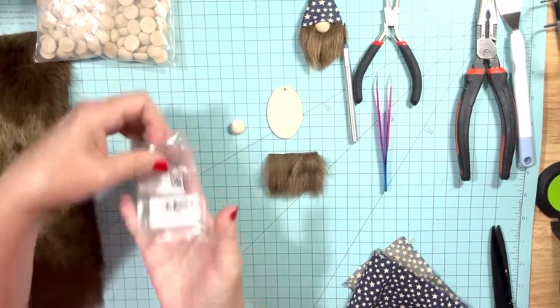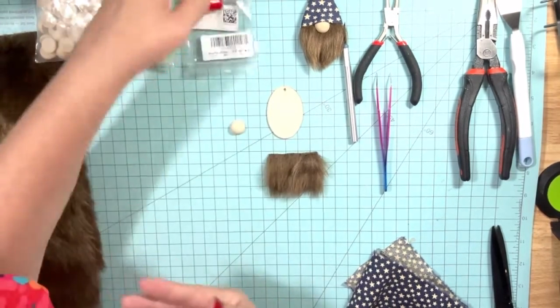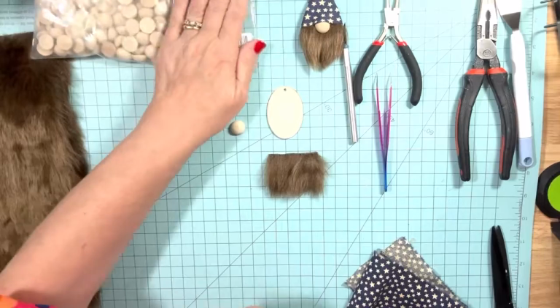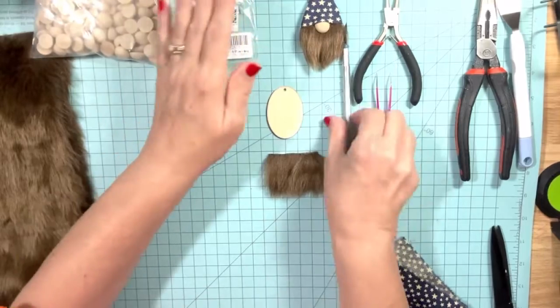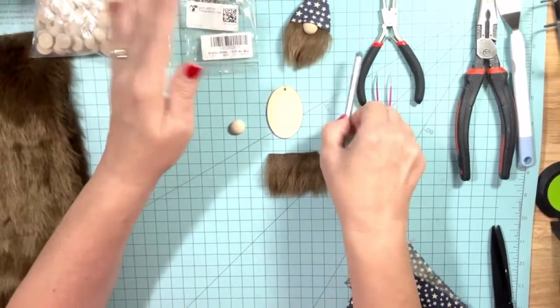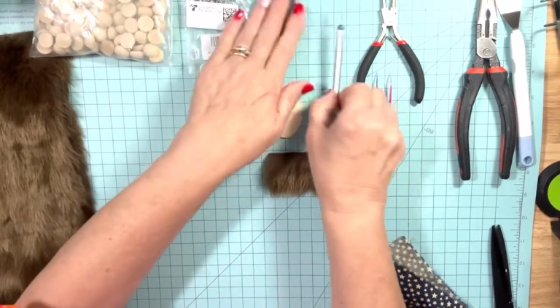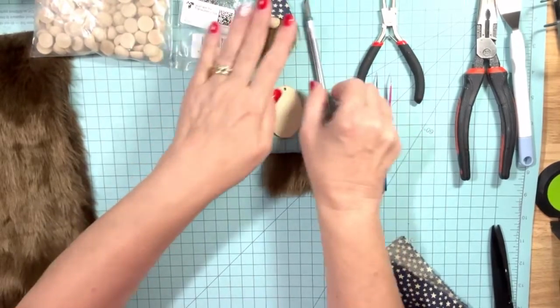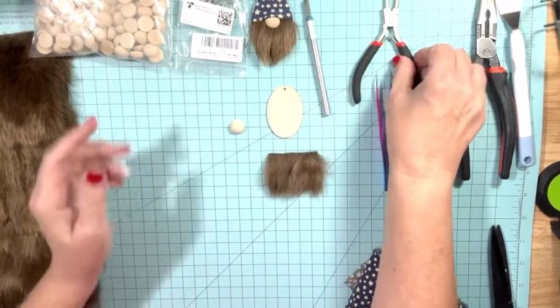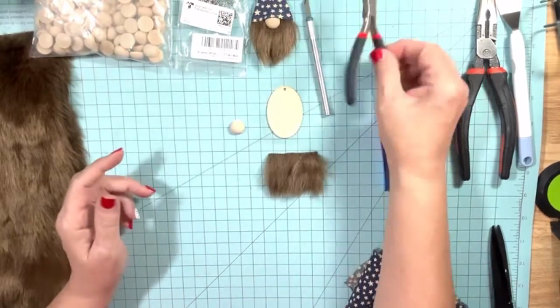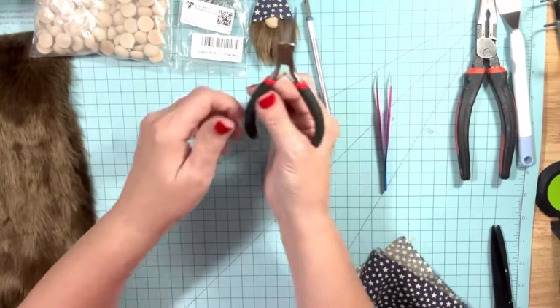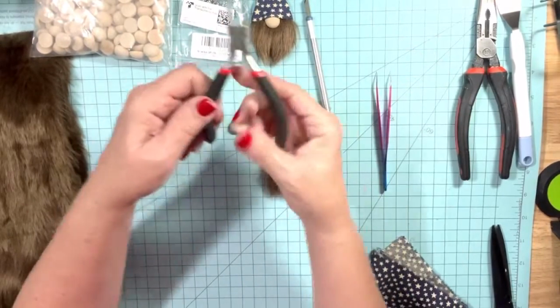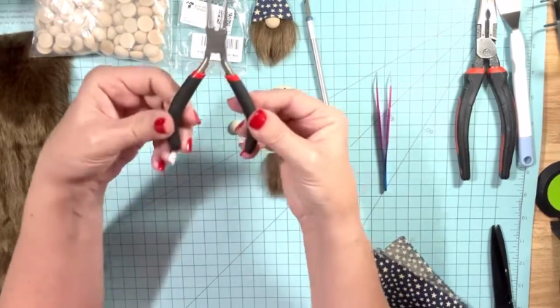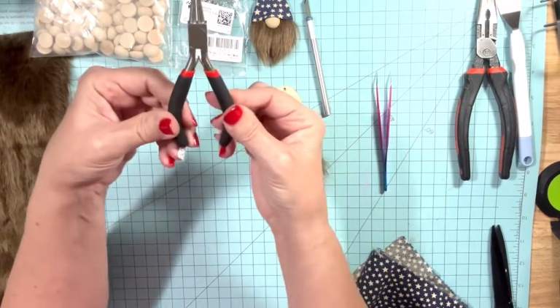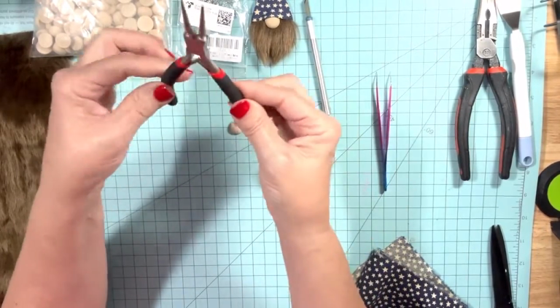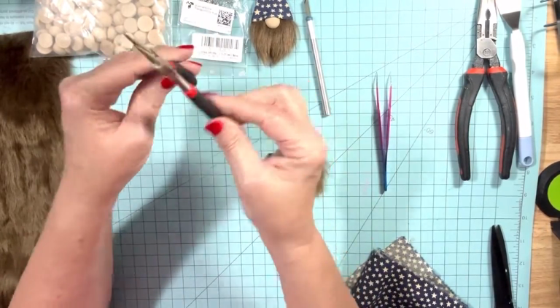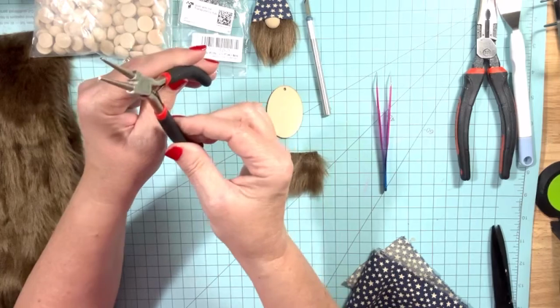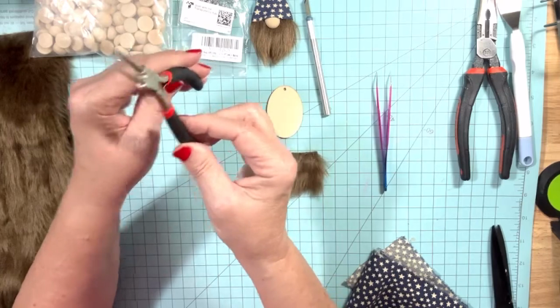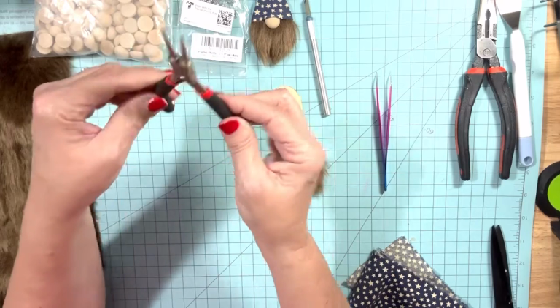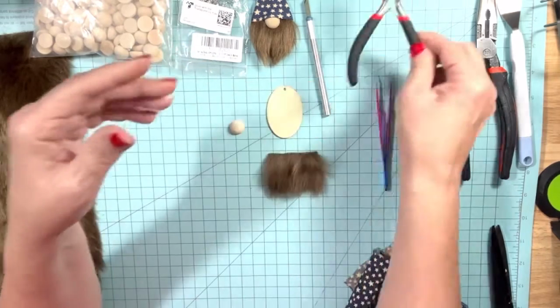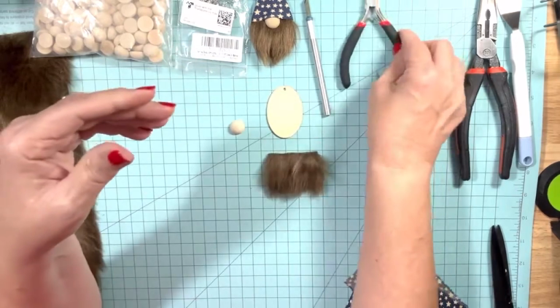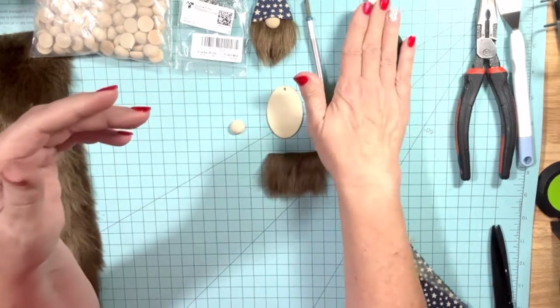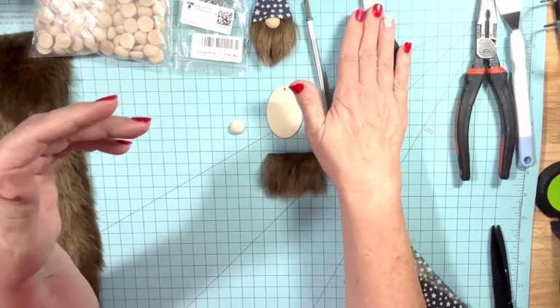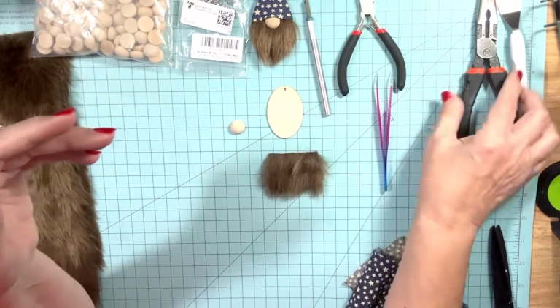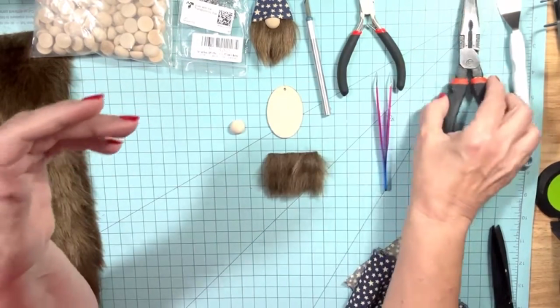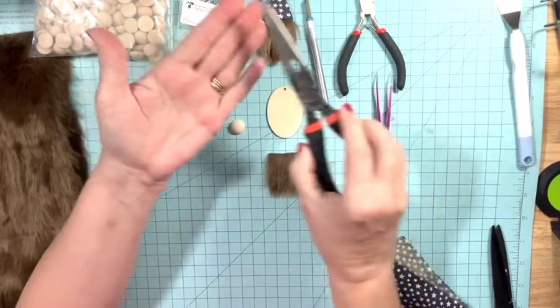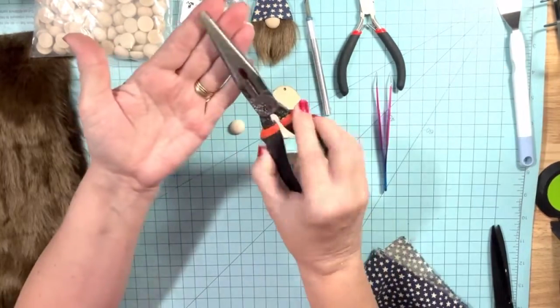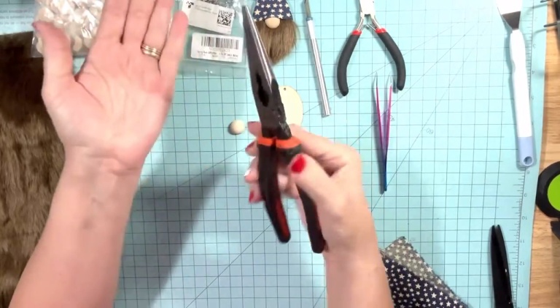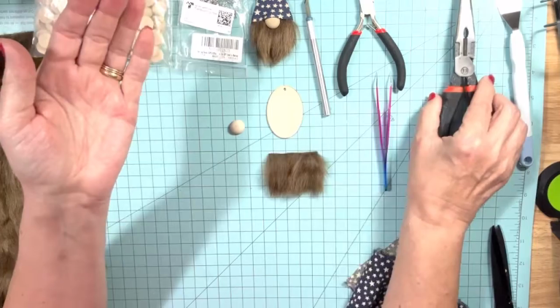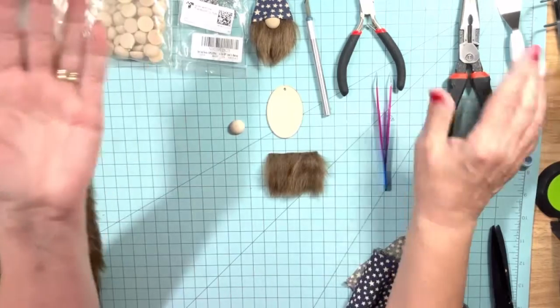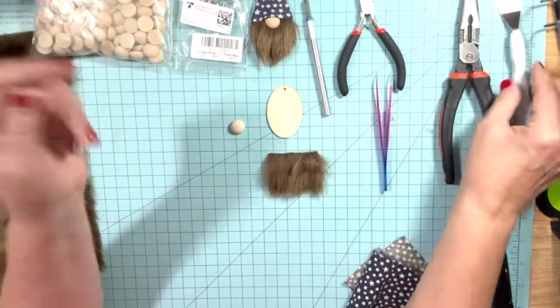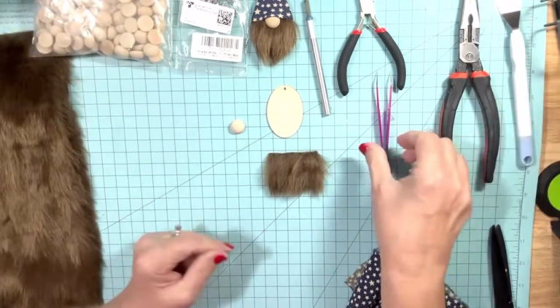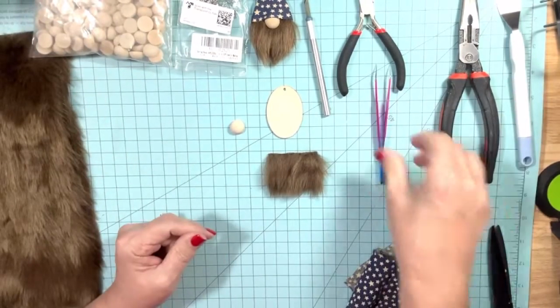I'm also going to need an exacto knife. We're going to need some pliers — I bought these on Amazon, they are a round nose plier. I'll put the link to those, but if you have some needle nose pliers laying around those would also work.